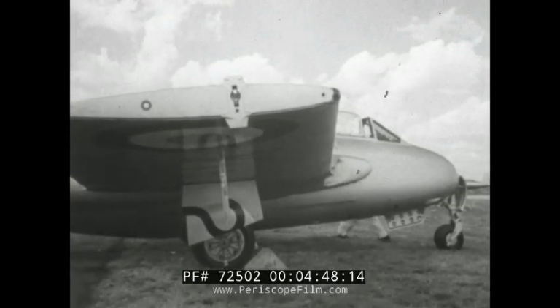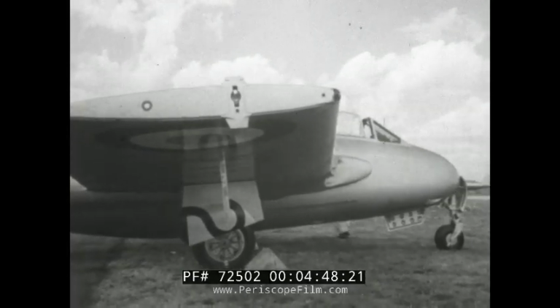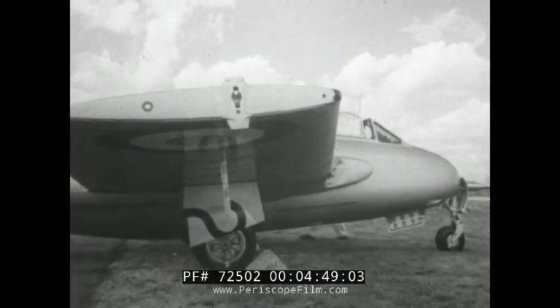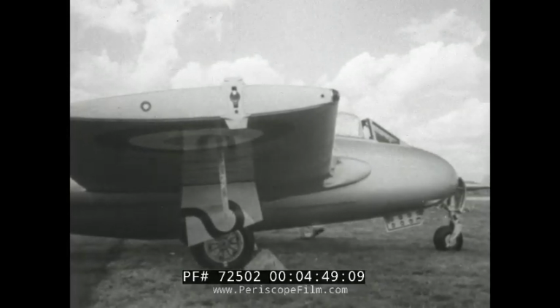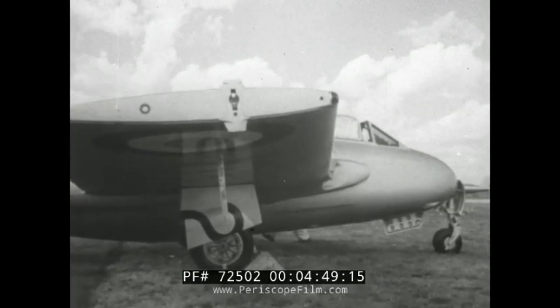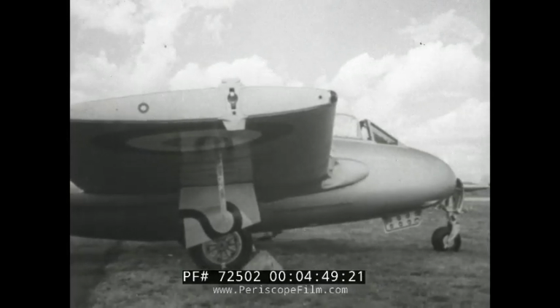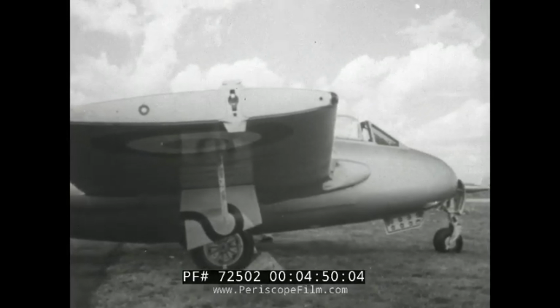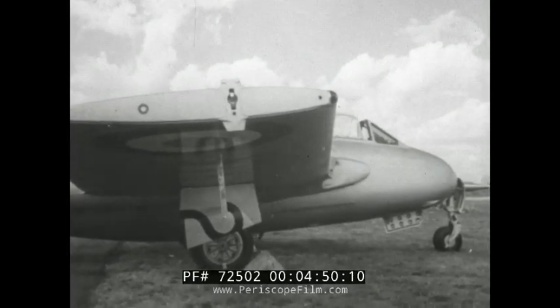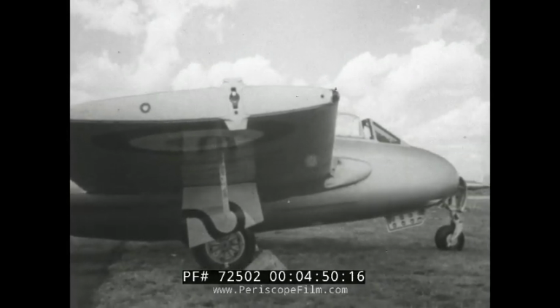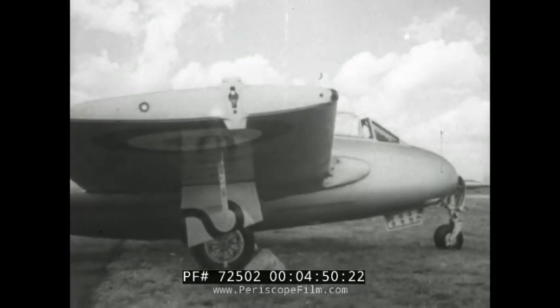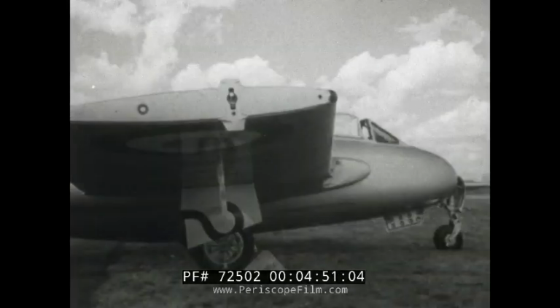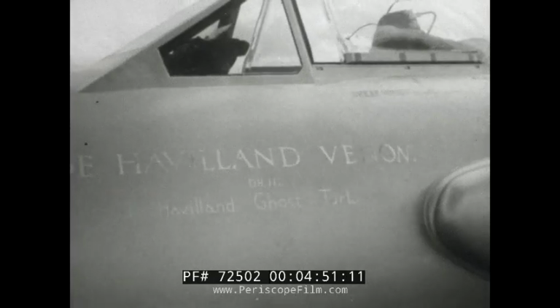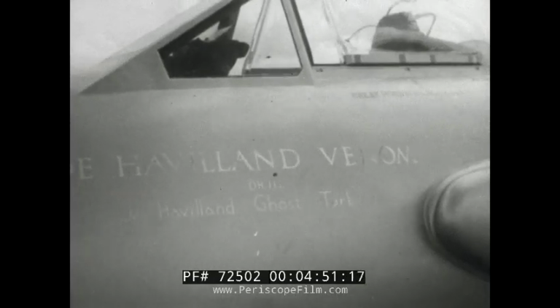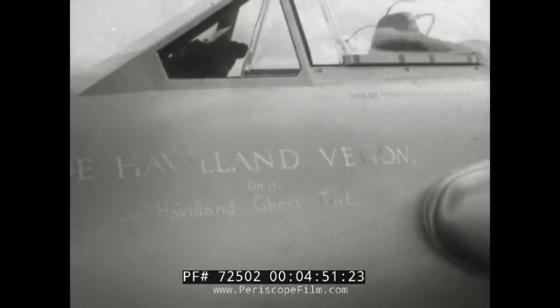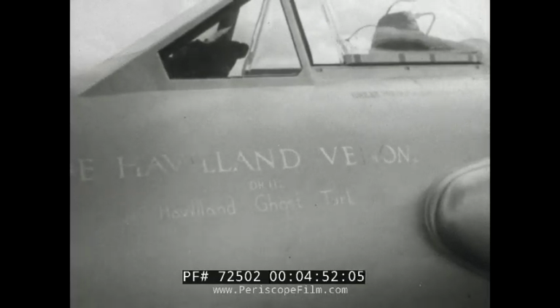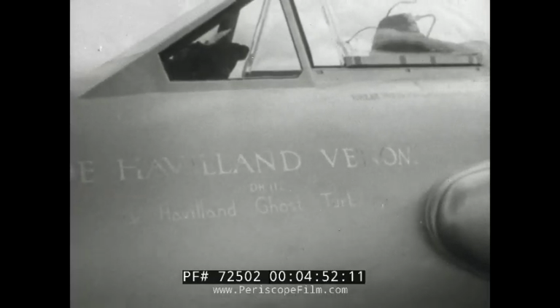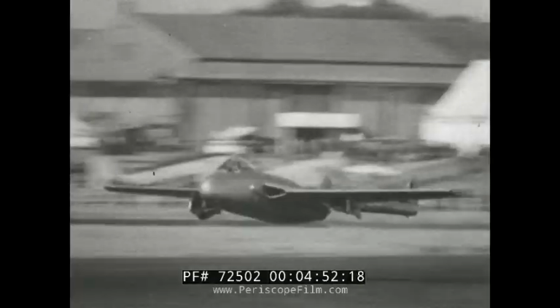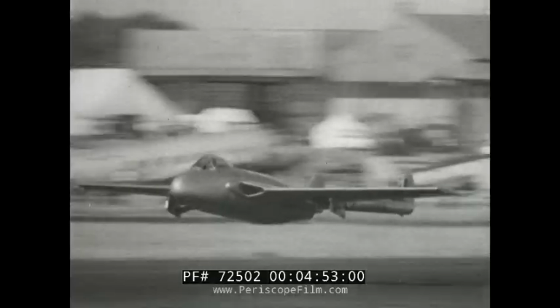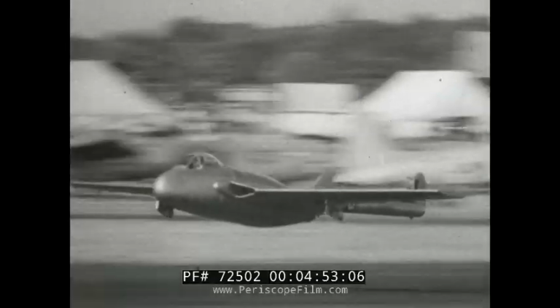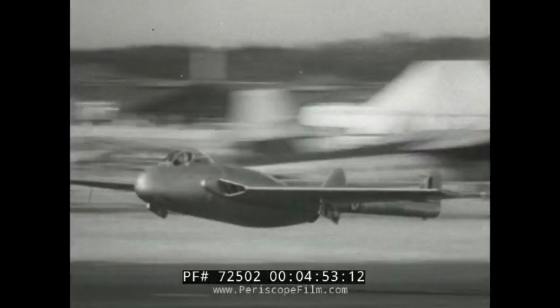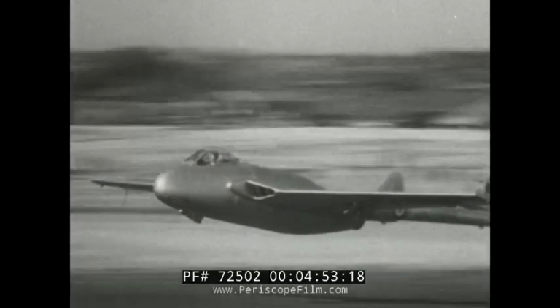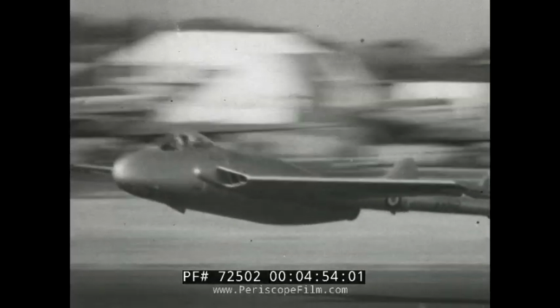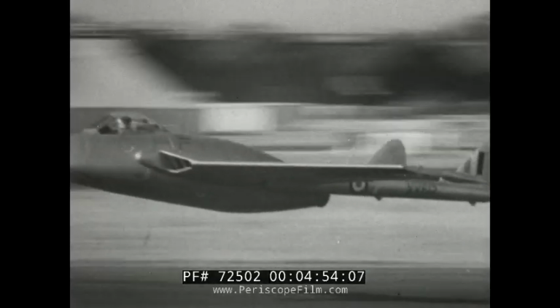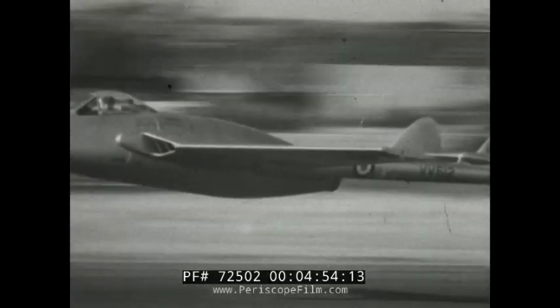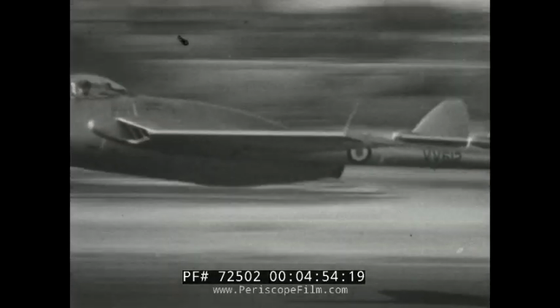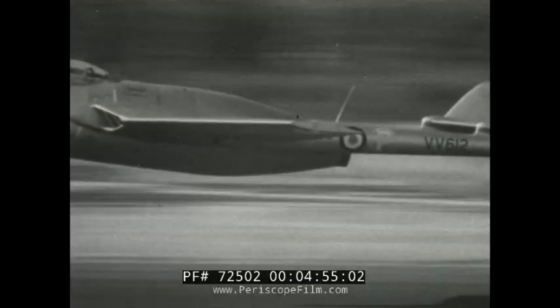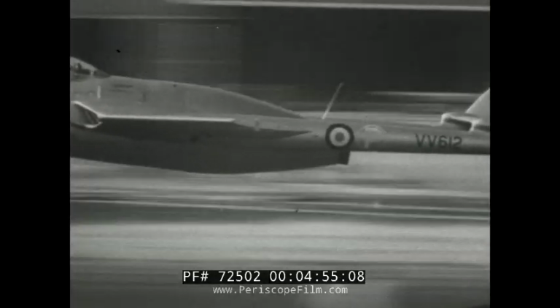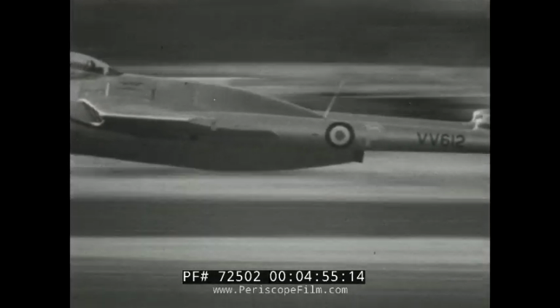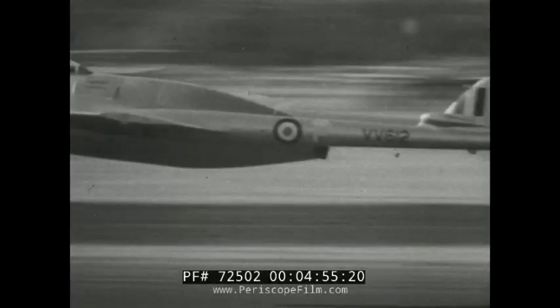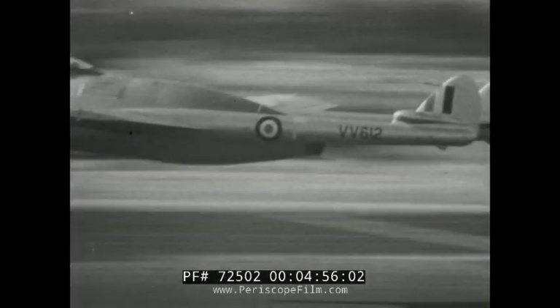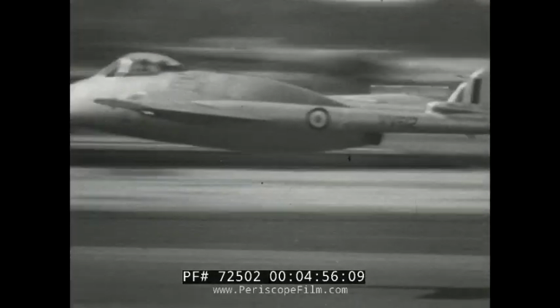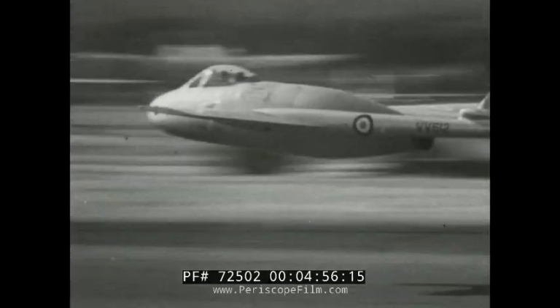But perhaps the most spectacular performances were put up by the smaller types. Here's the DH-112, the Venom, a development of the famous Vampire.